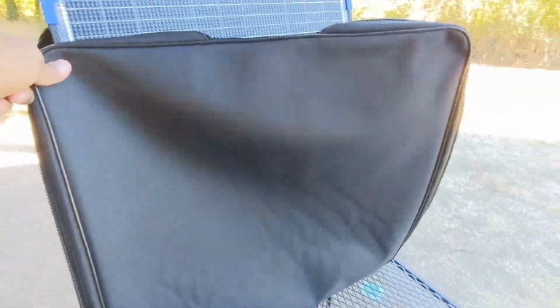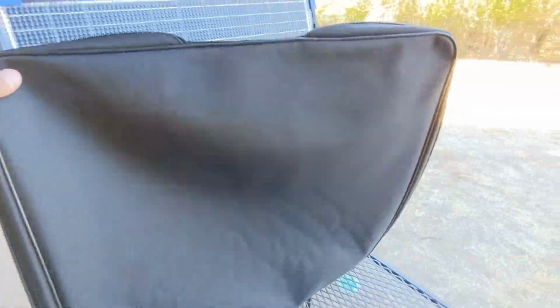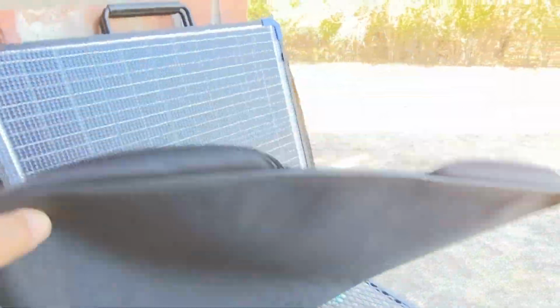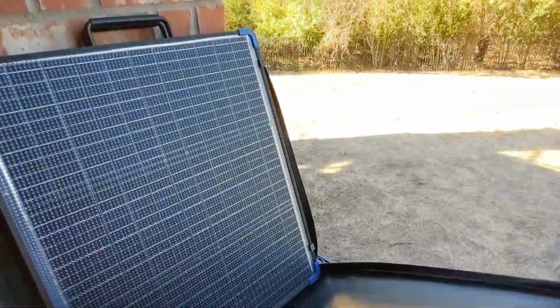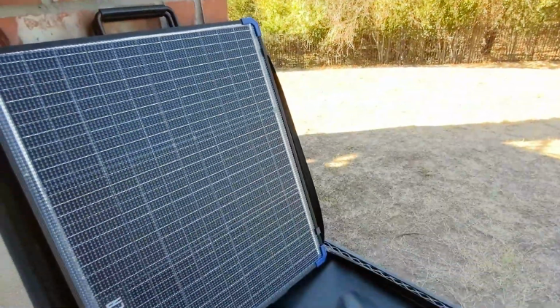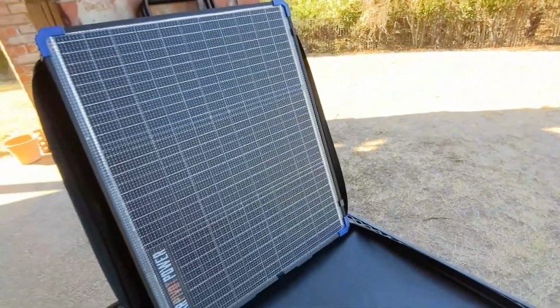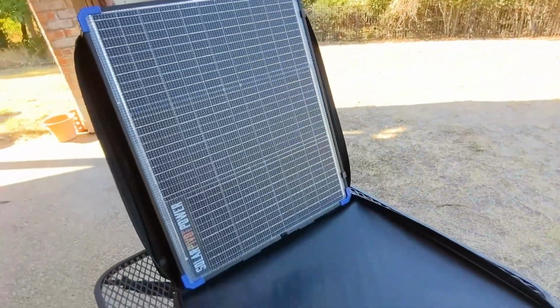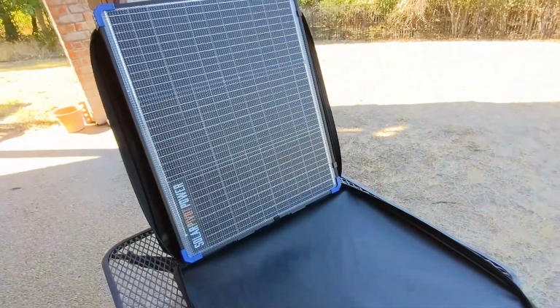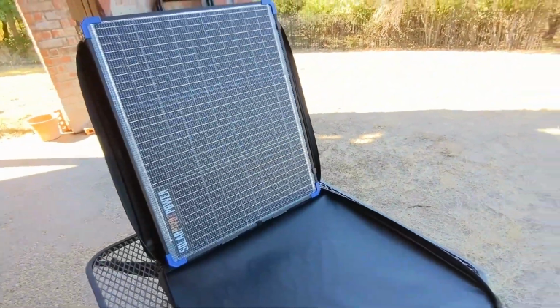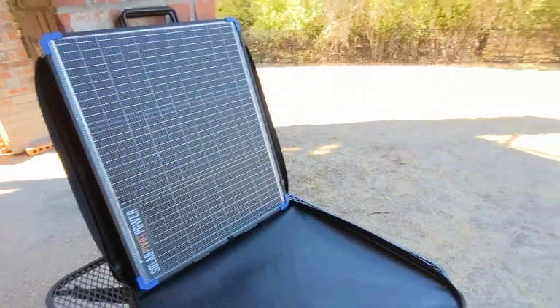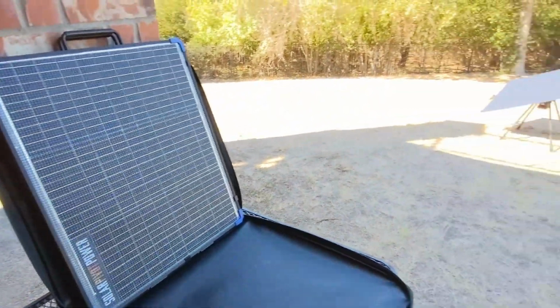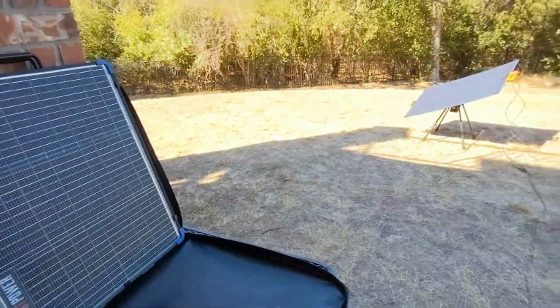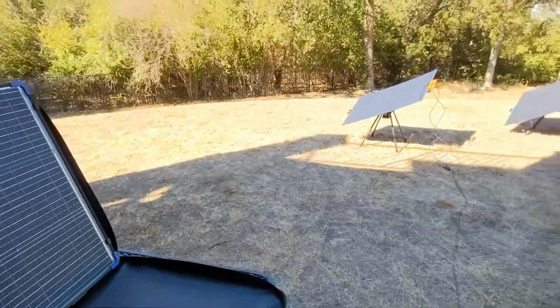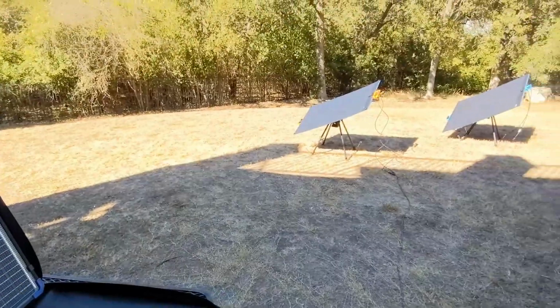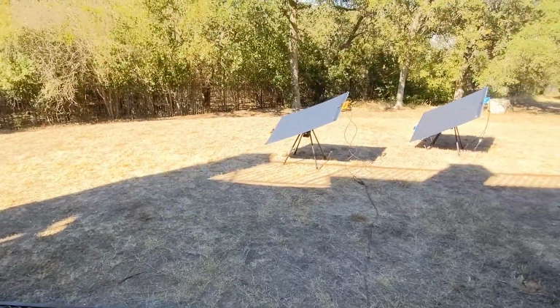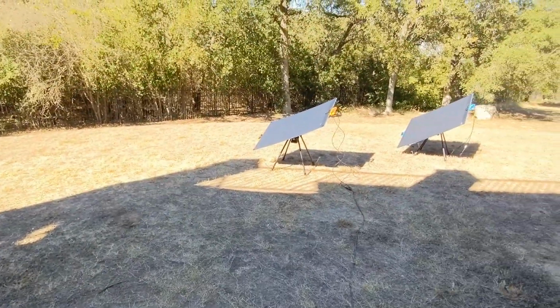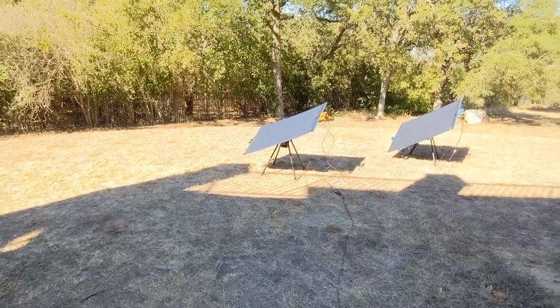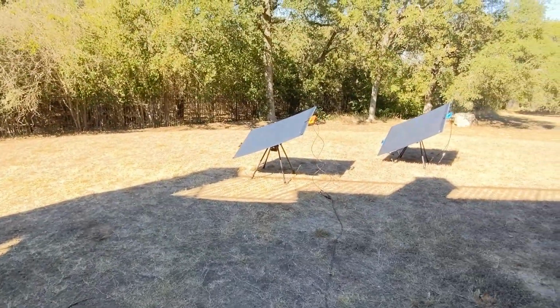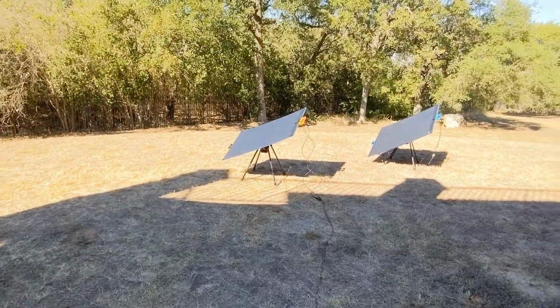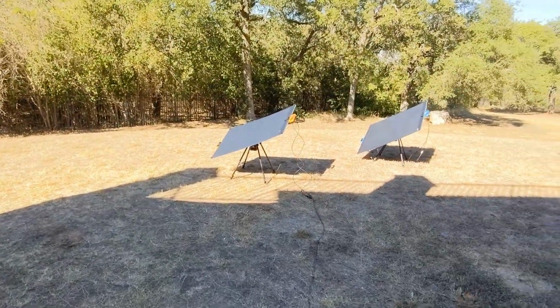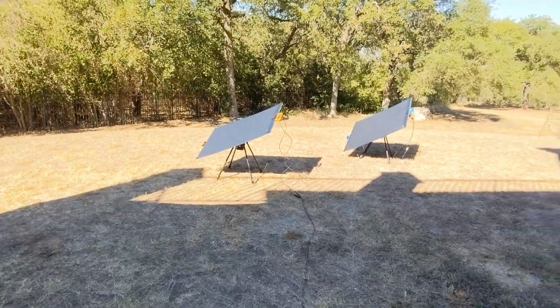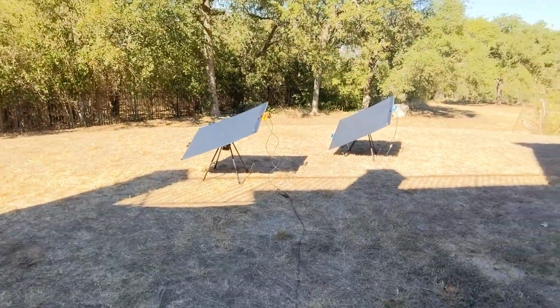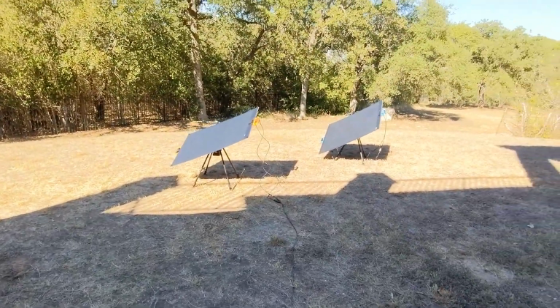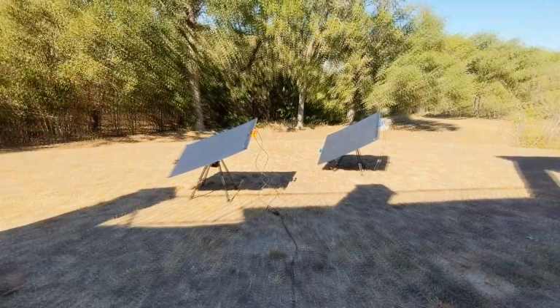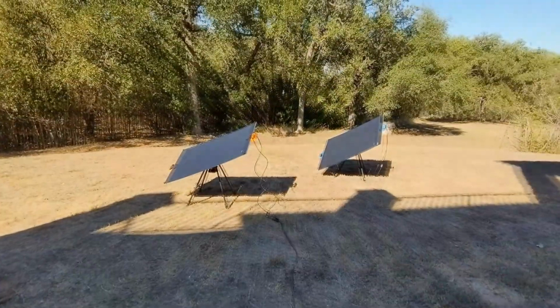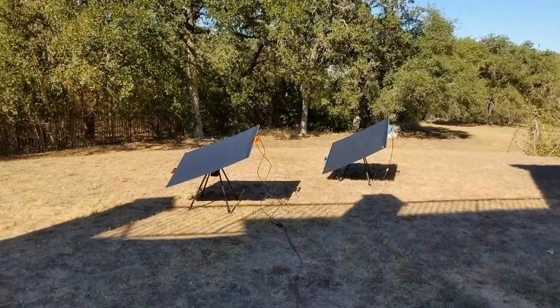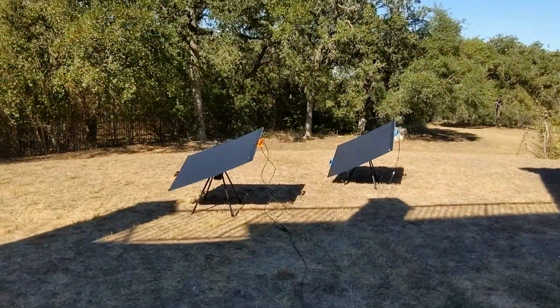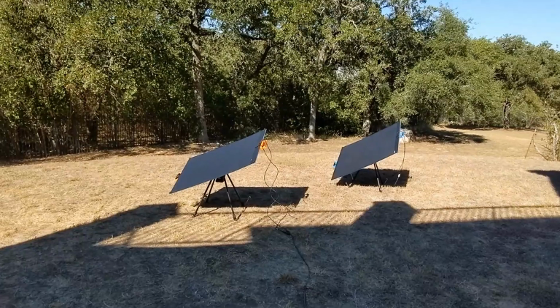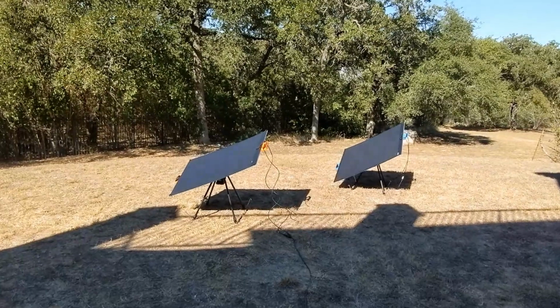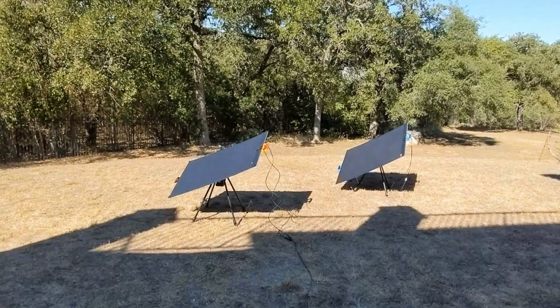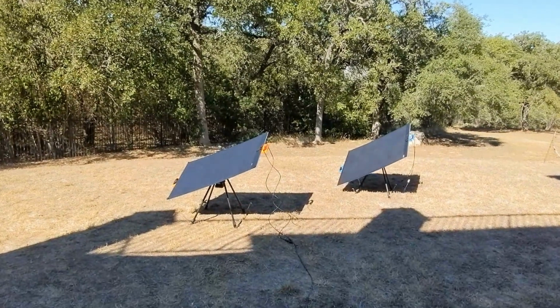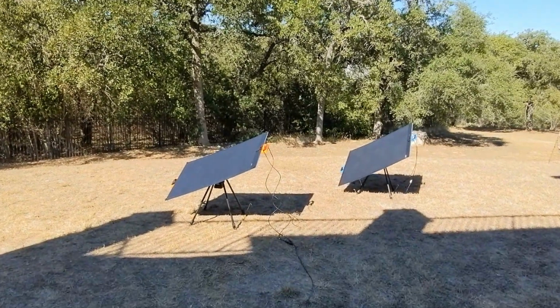We recognize that our customers have varying power needs. Overlanders and RV owners have more space available for larger, higher-capacity panels as compared to car camping customers.